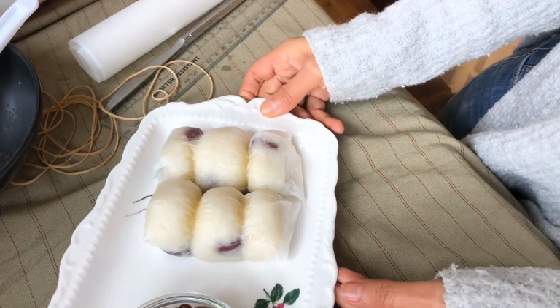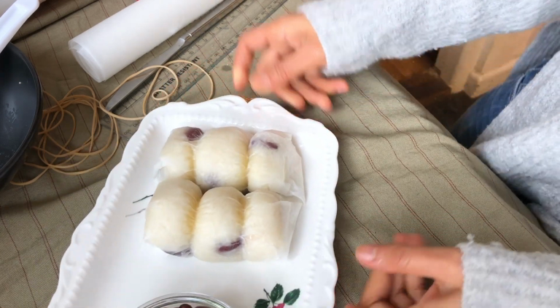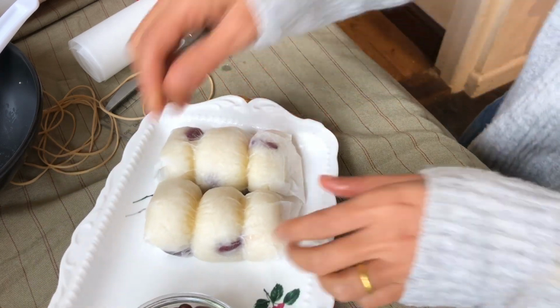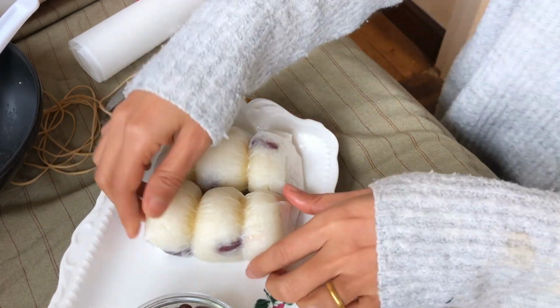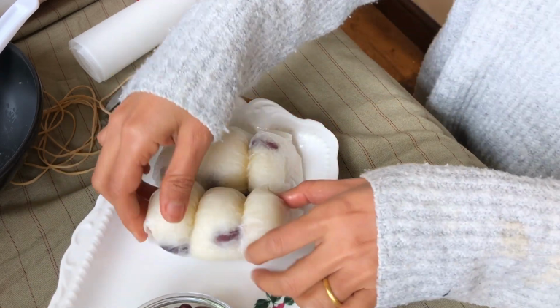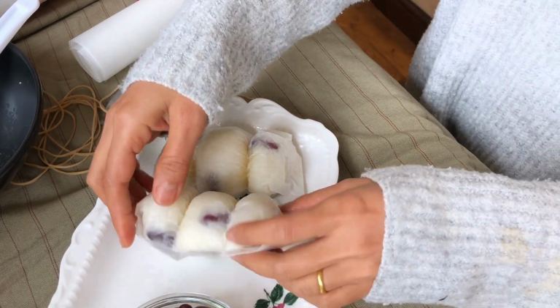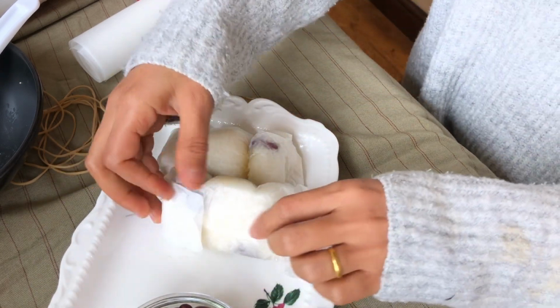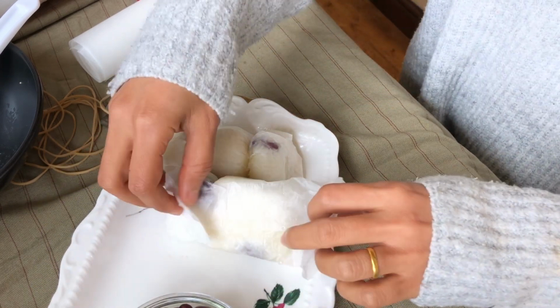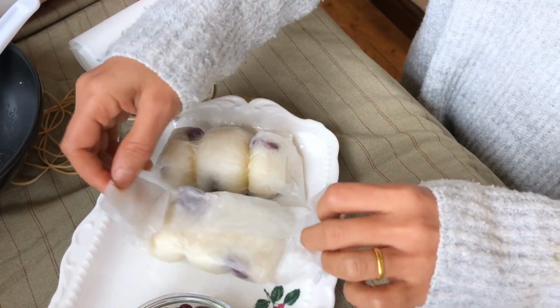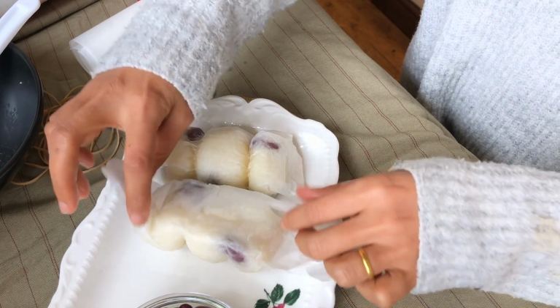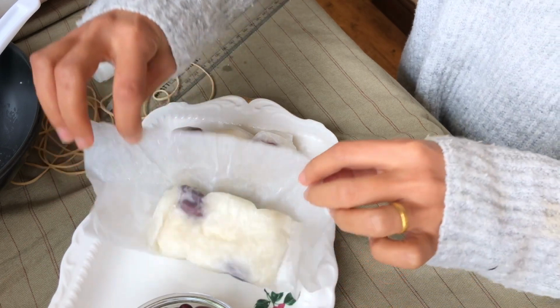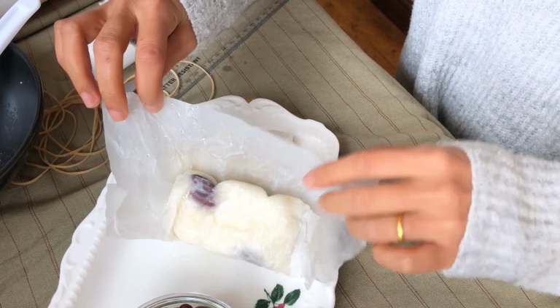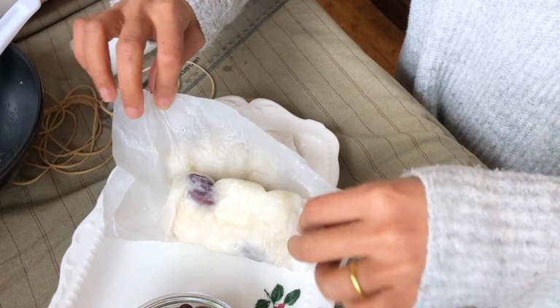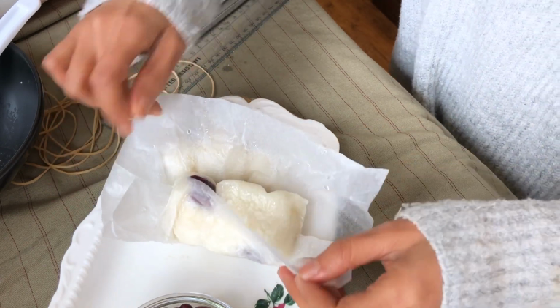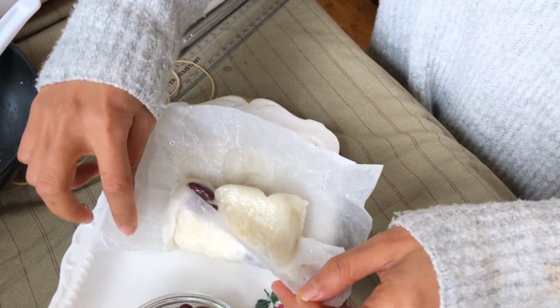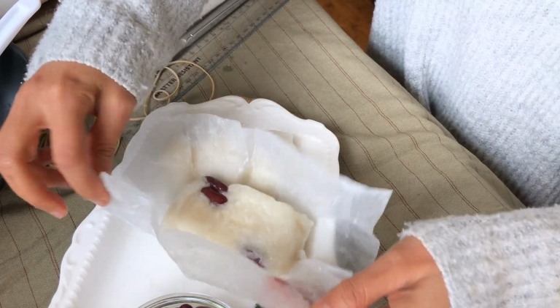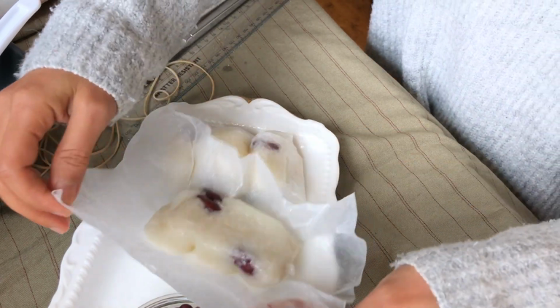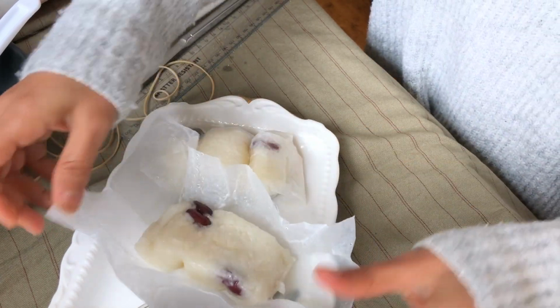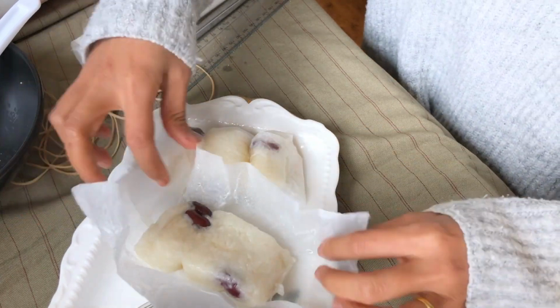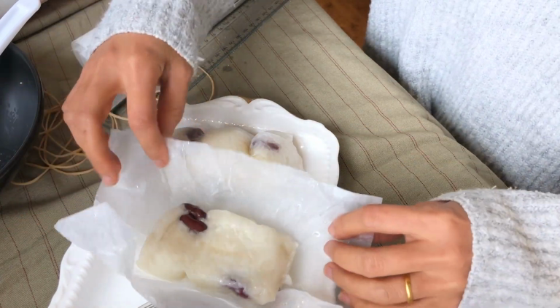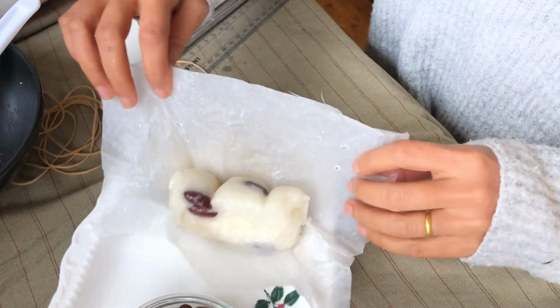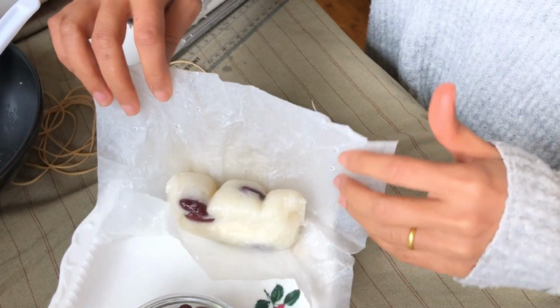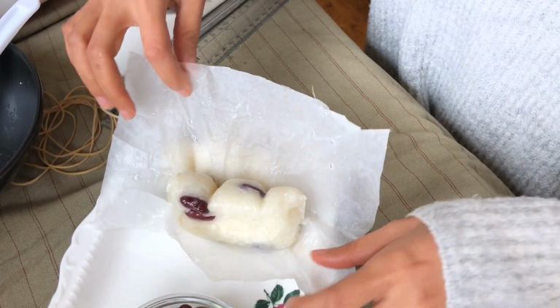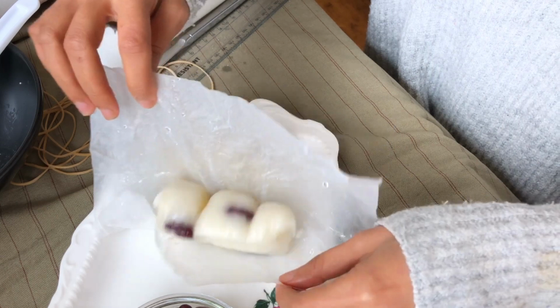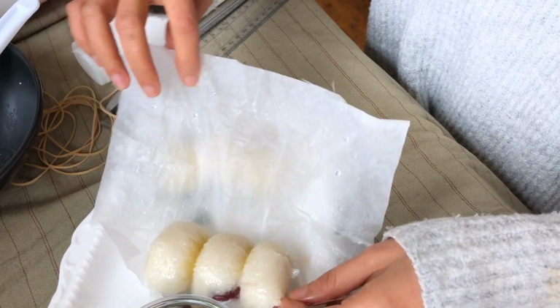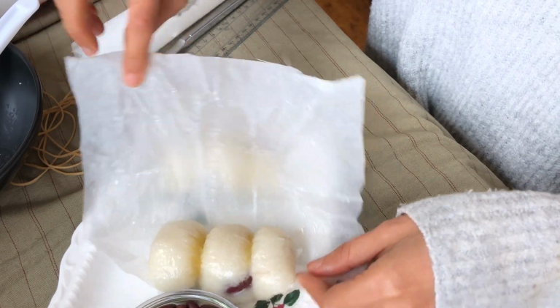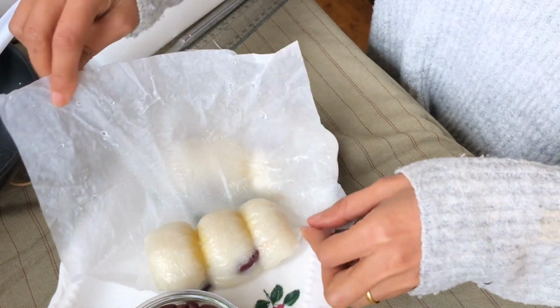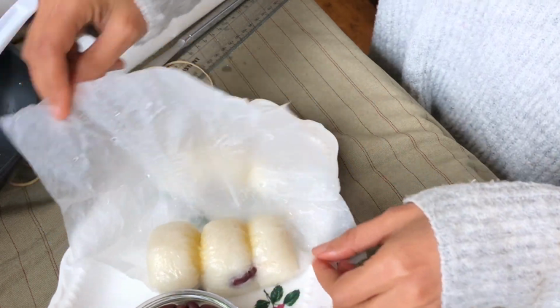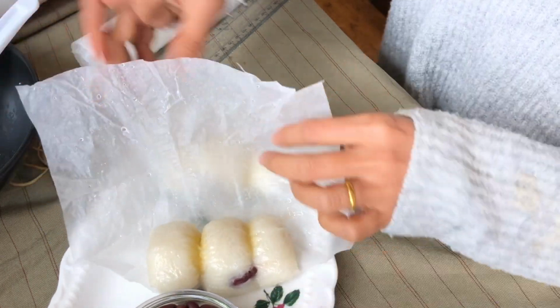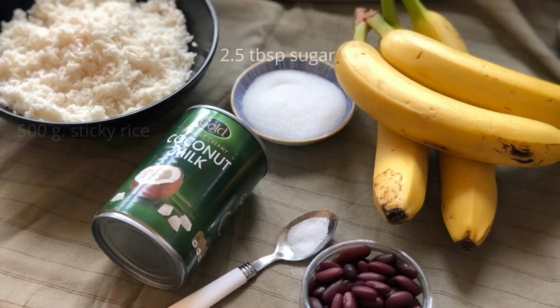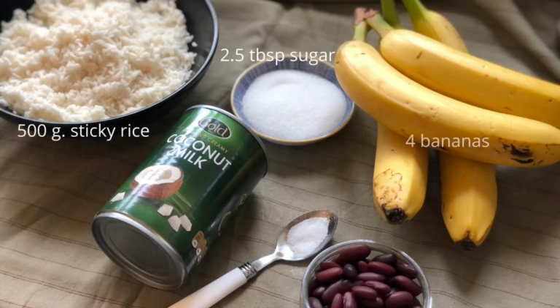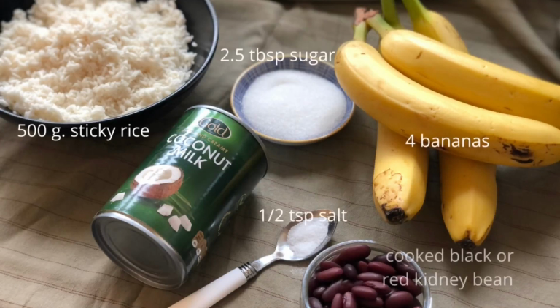So I found that using greaseproof paper is a brilliant idea and it works so well. I will also leave my tips underneath the video. So before further ado, let's get started.